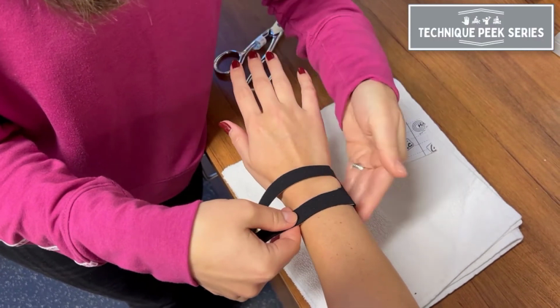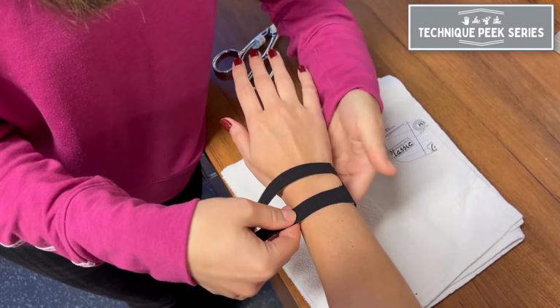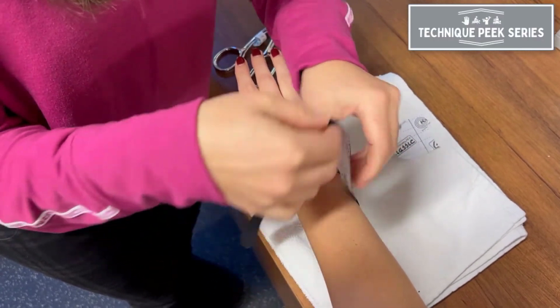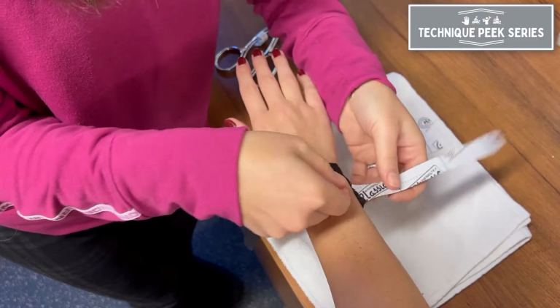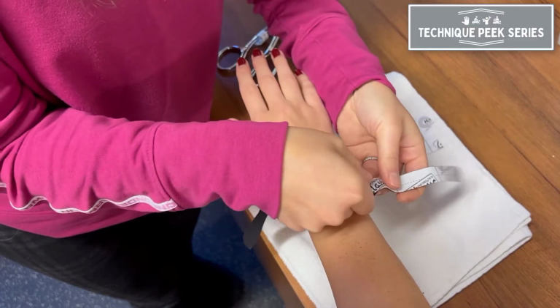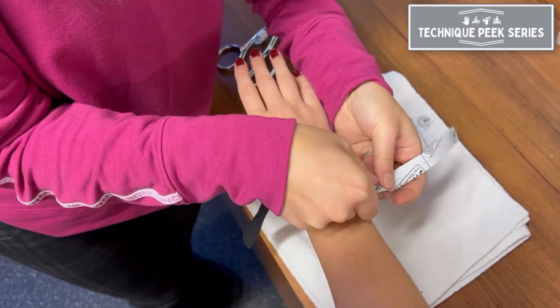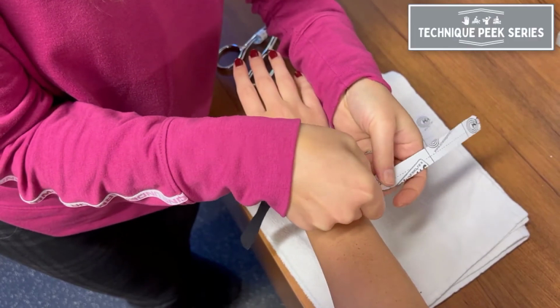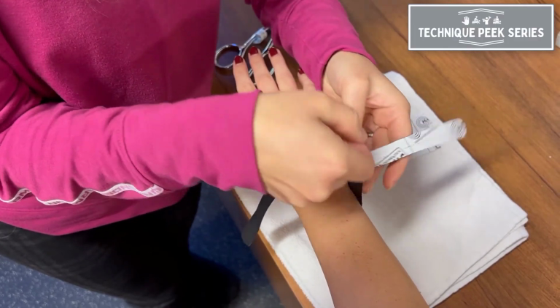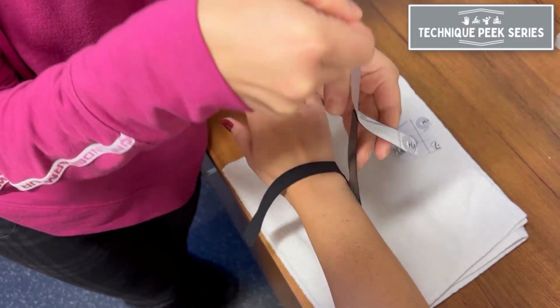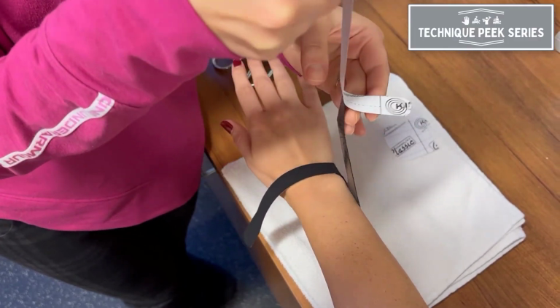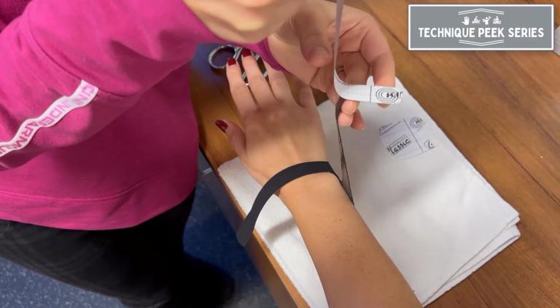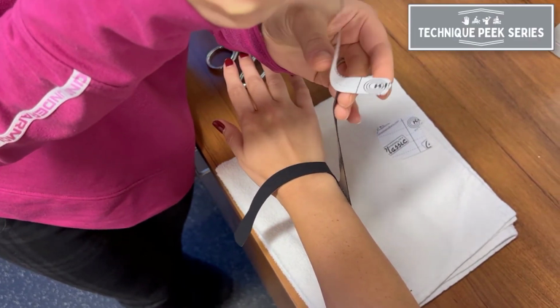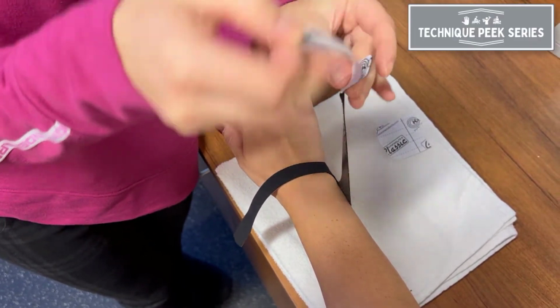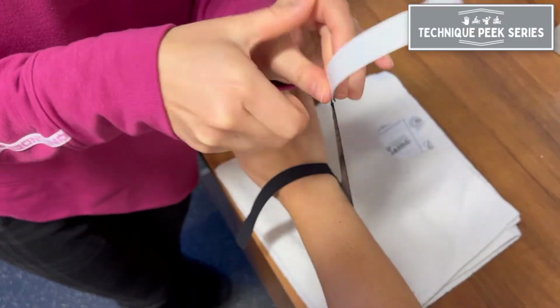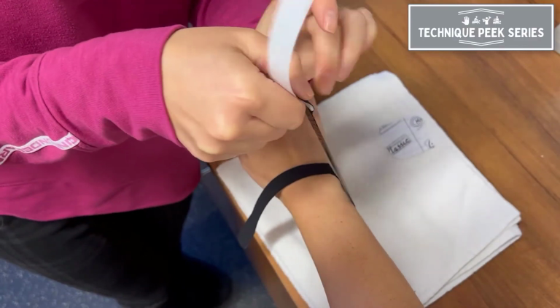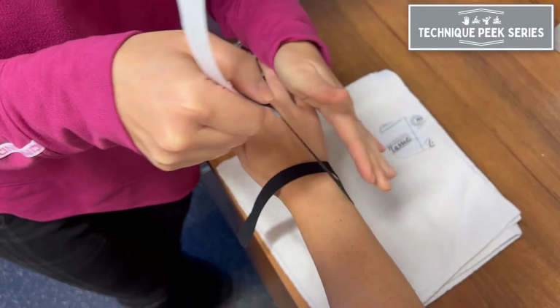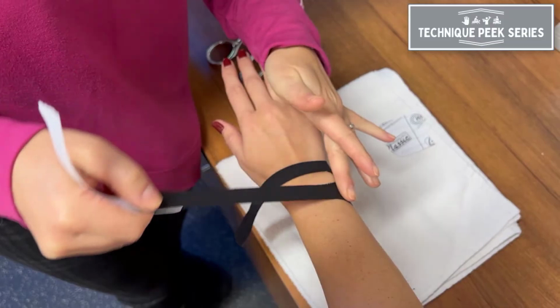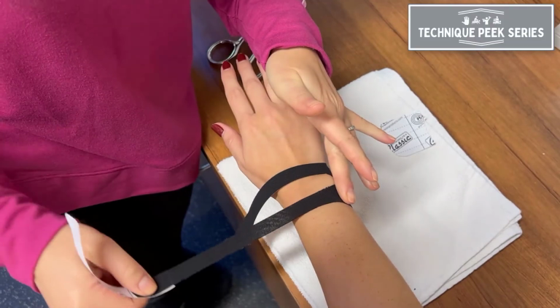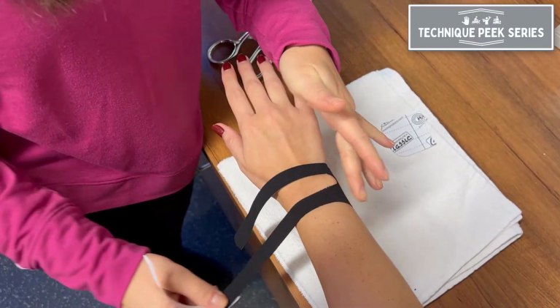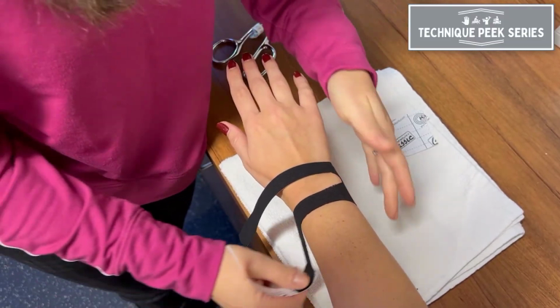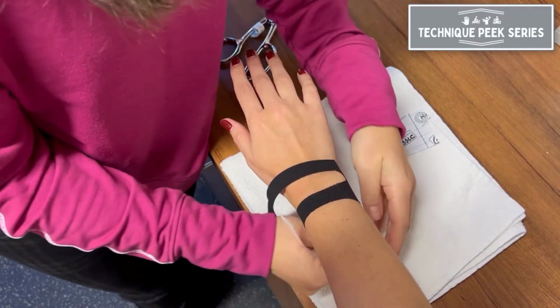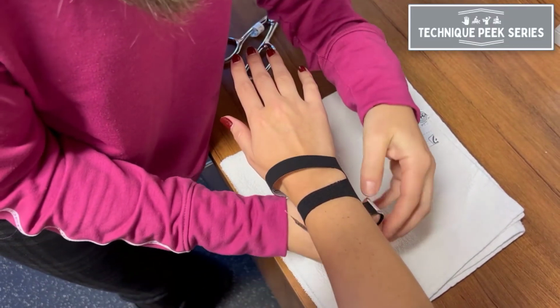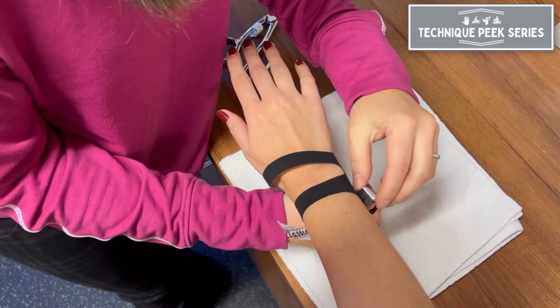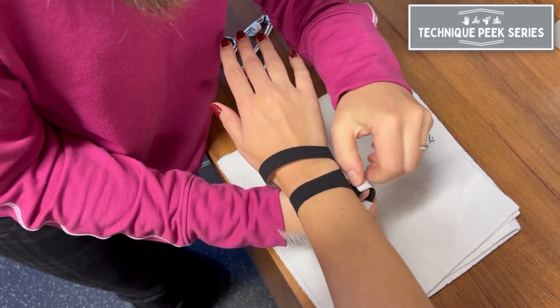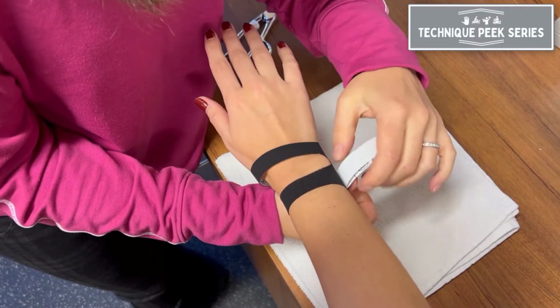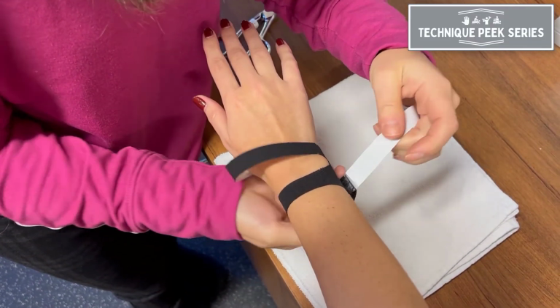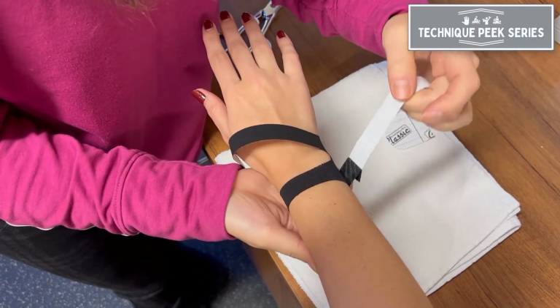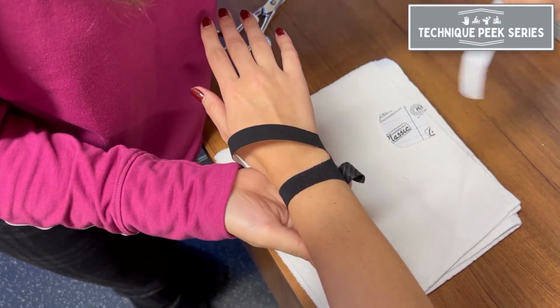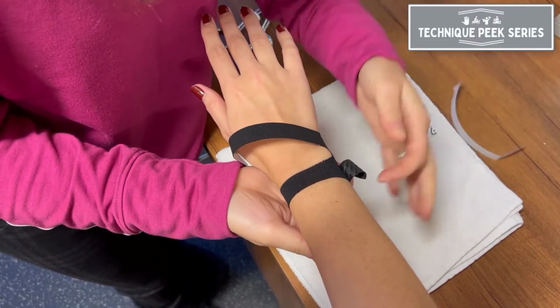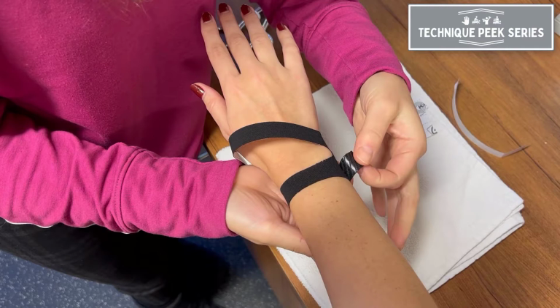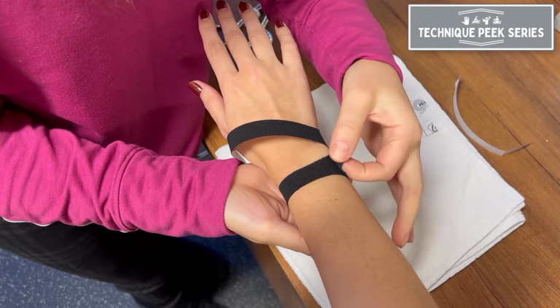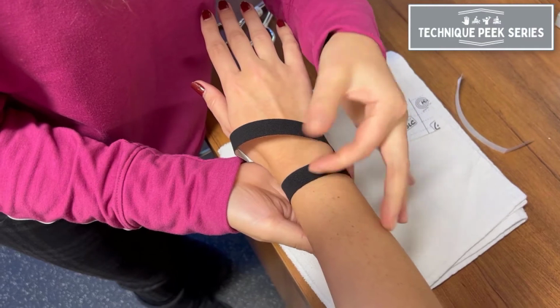Remove the tape from each tail almost all the way, about an inch from the end. Then apply 30% tension as you wrap around the wrist, finishing with no tension at the end of each tail.